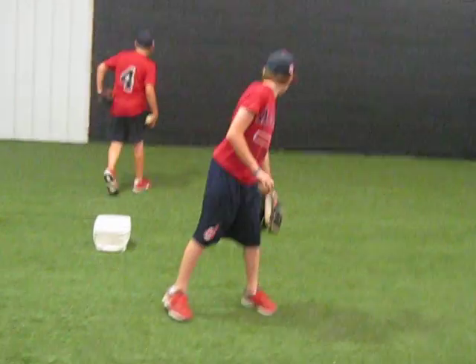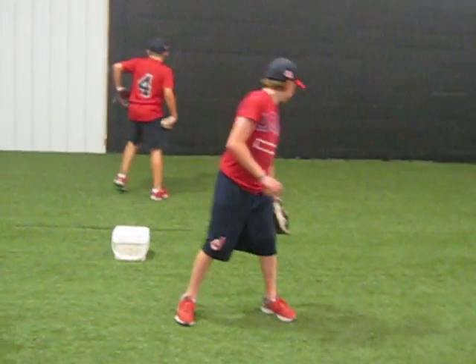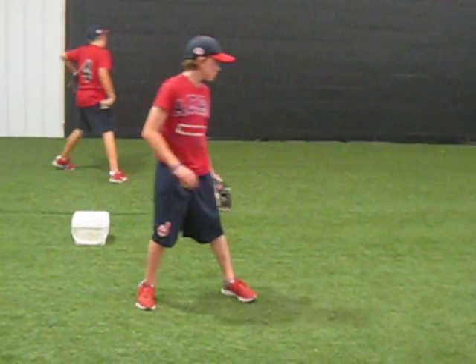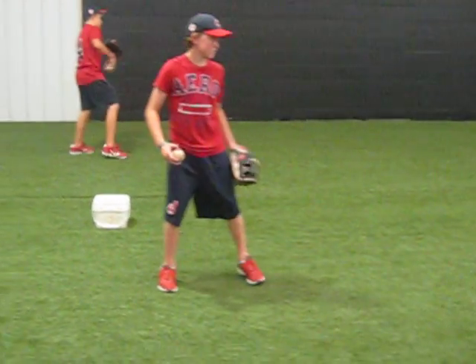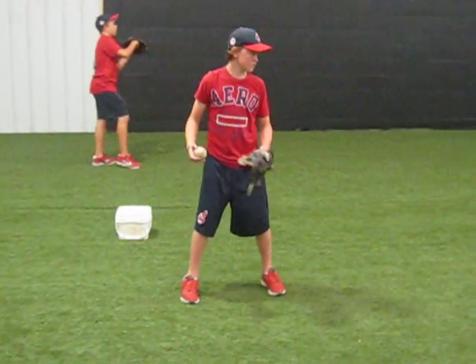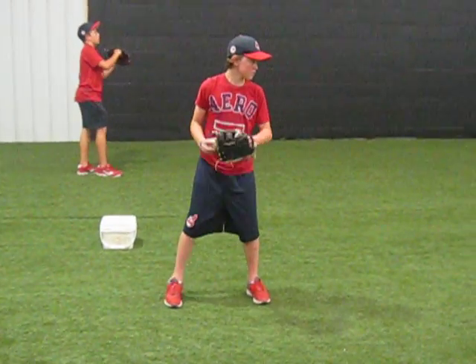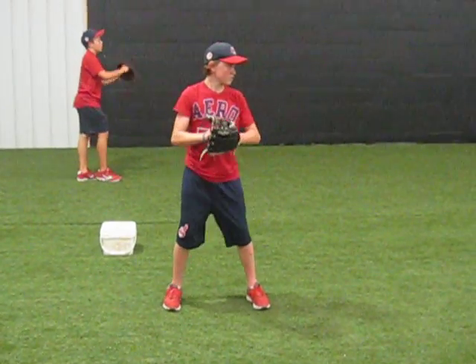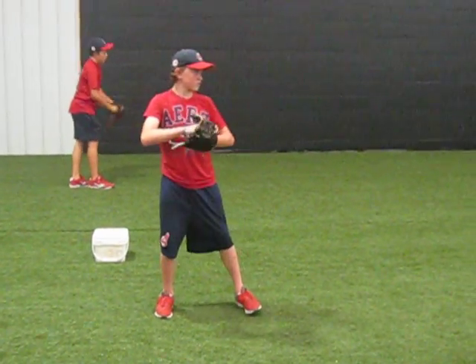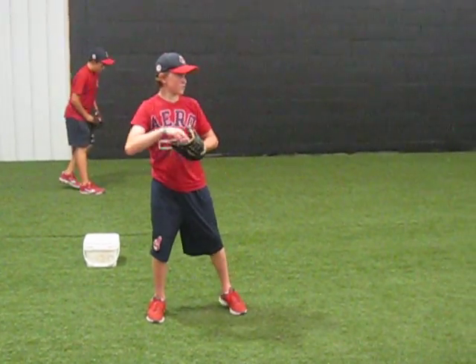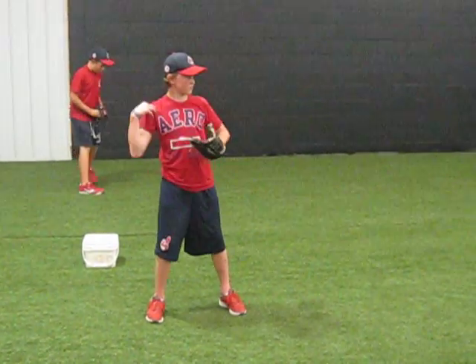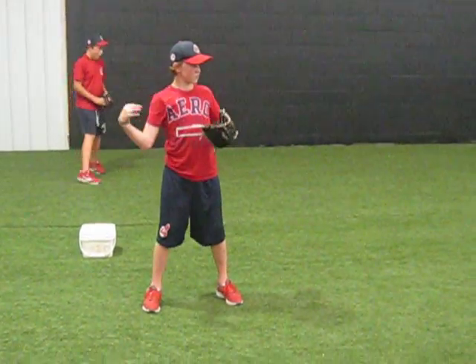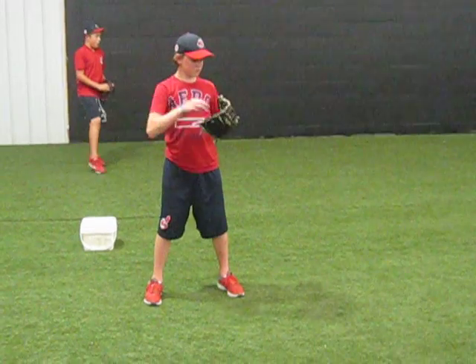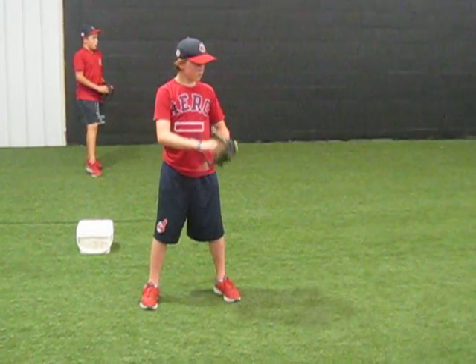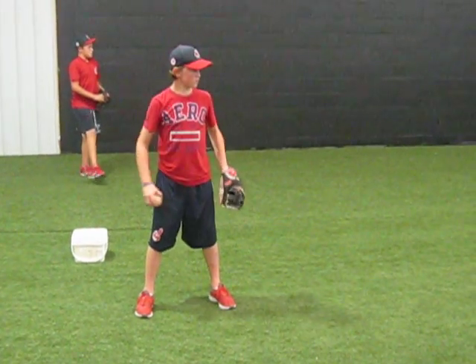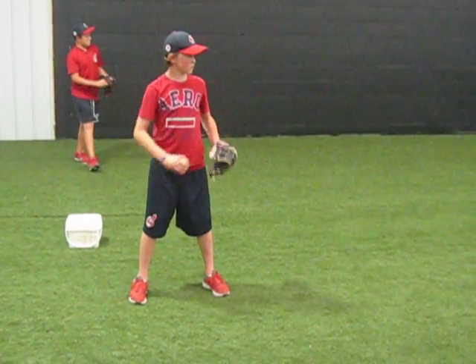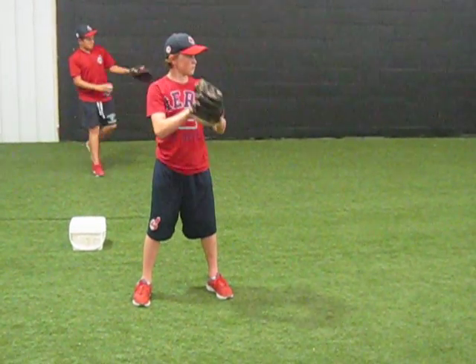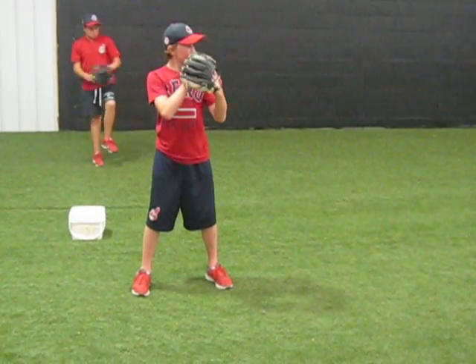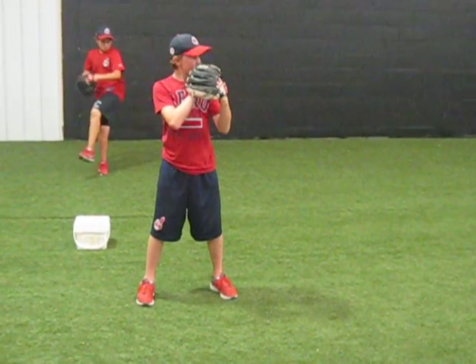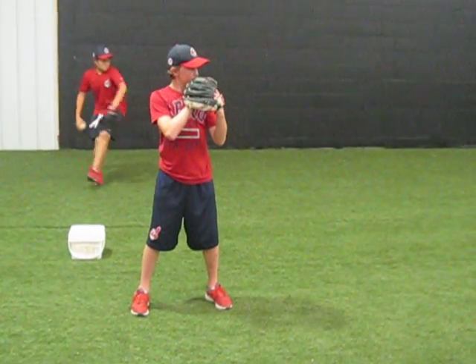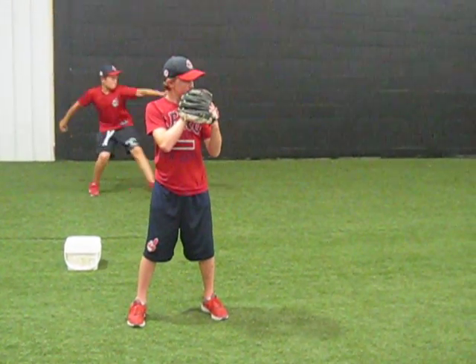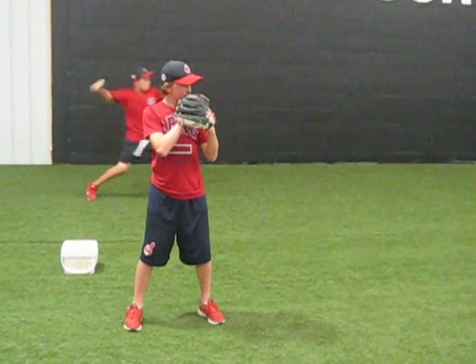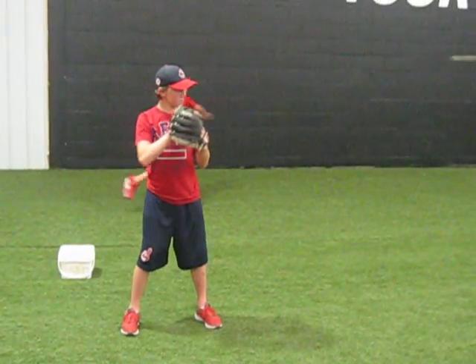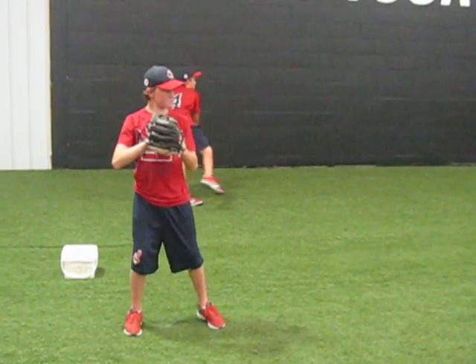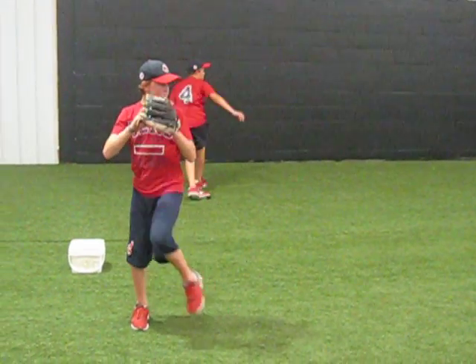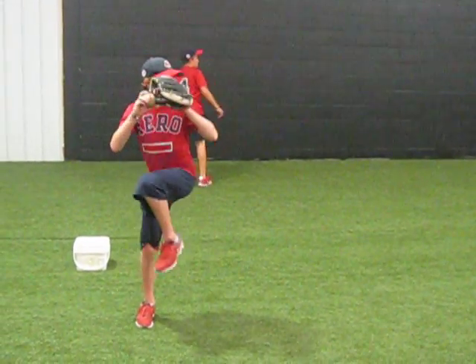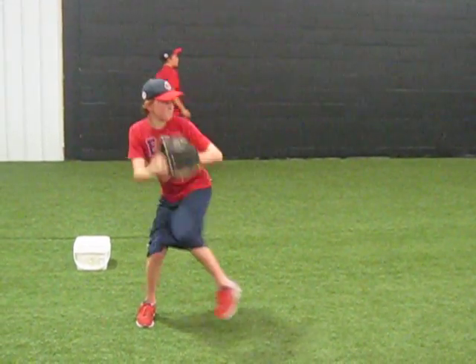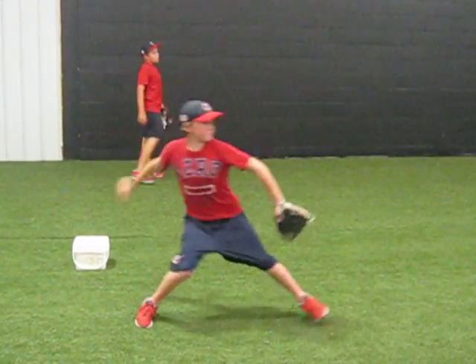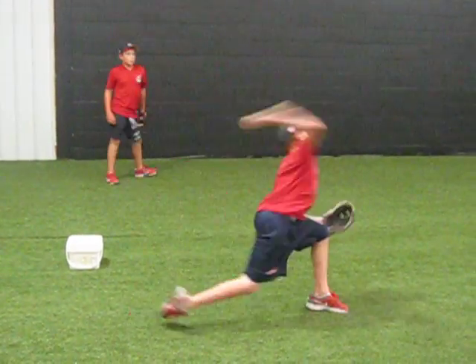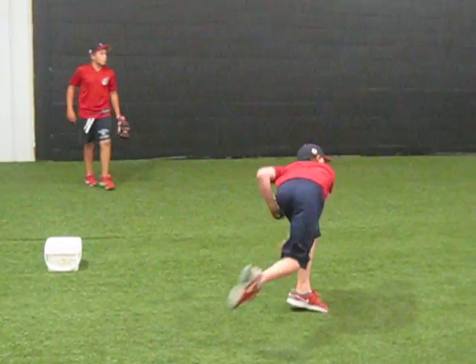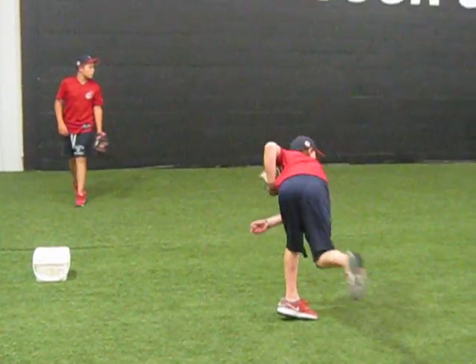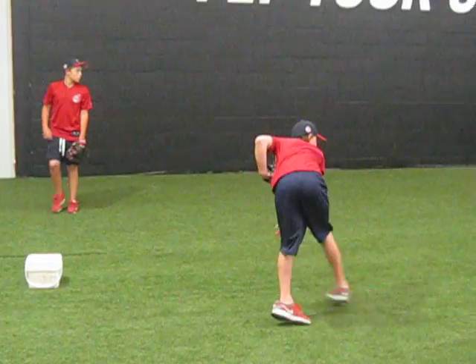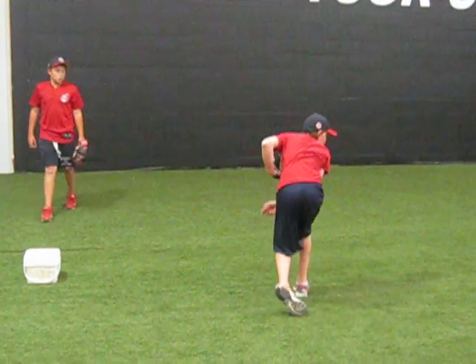This is Jordan Tesmer. Jordy, you probably have the best set of pitching mechanics on our team. In other words, you have the least number of flaws.